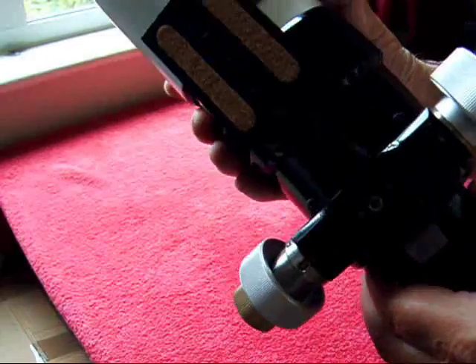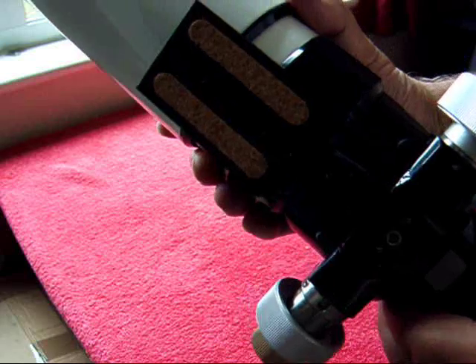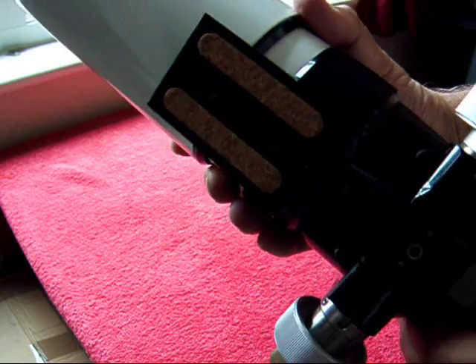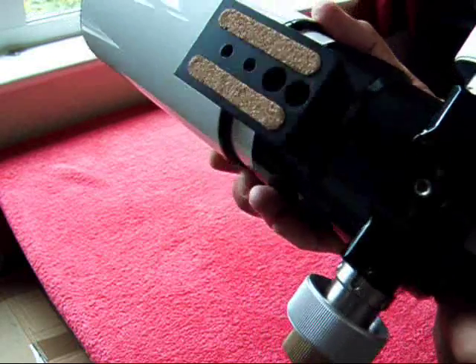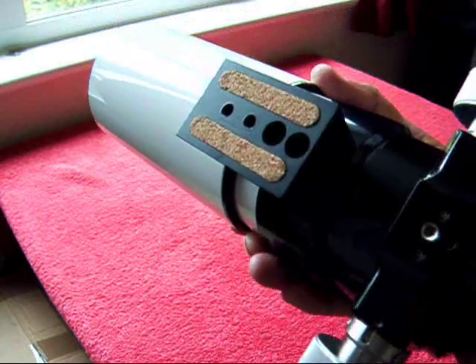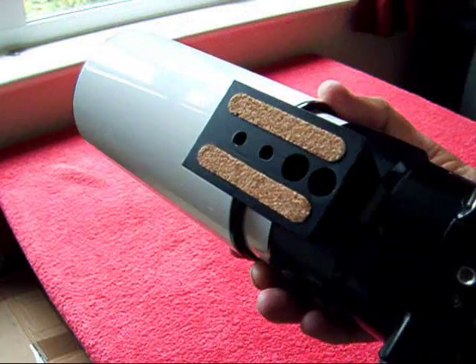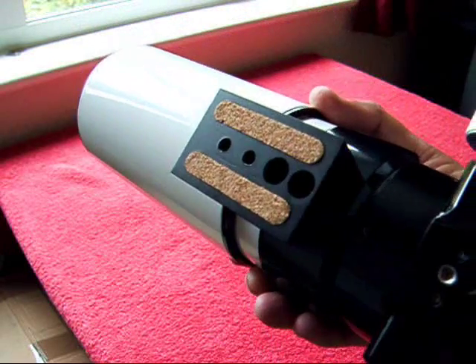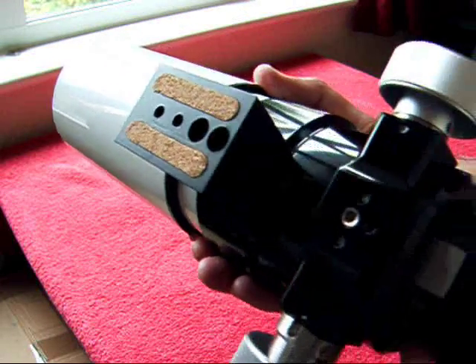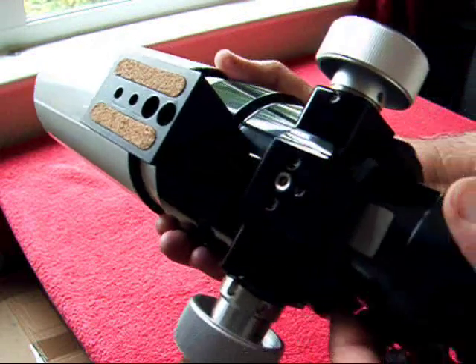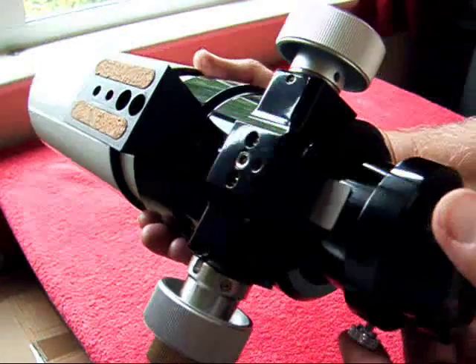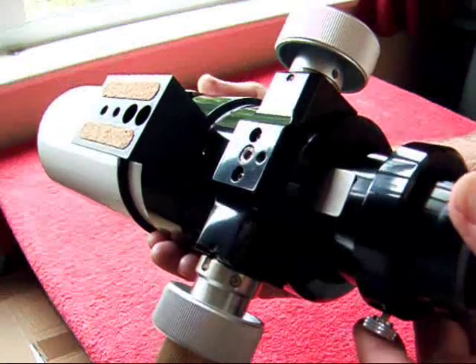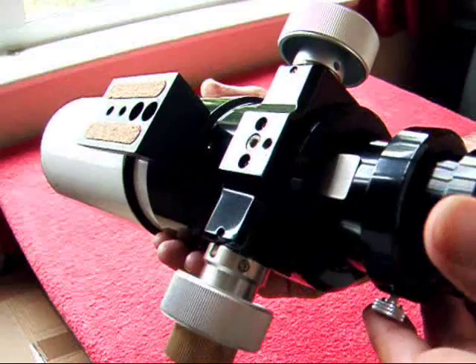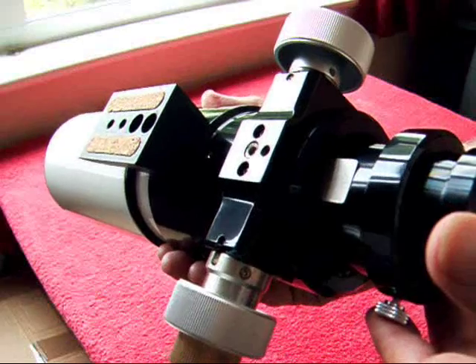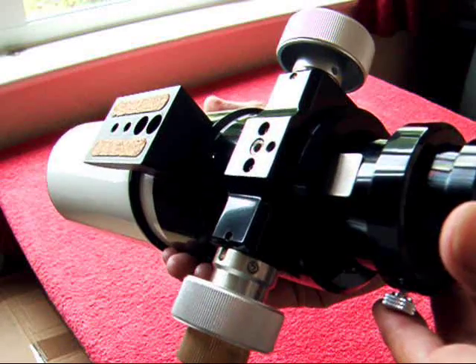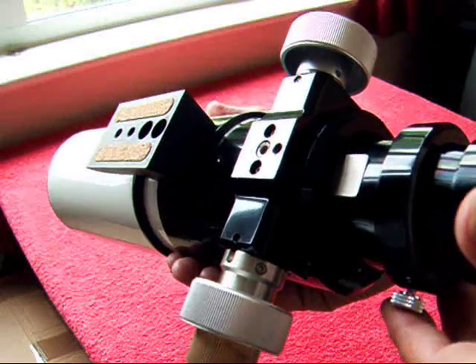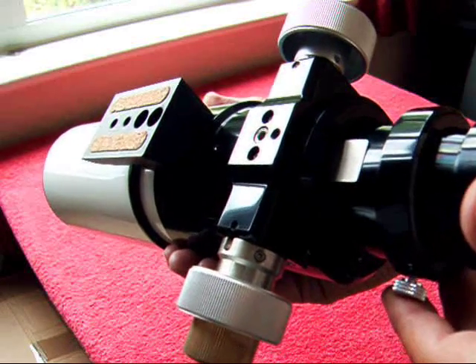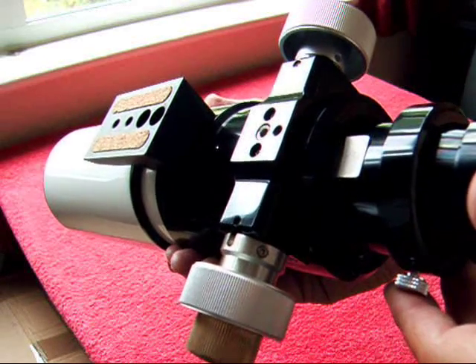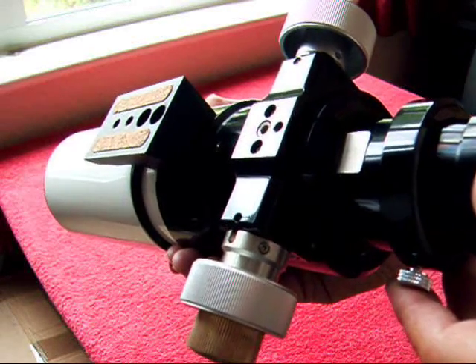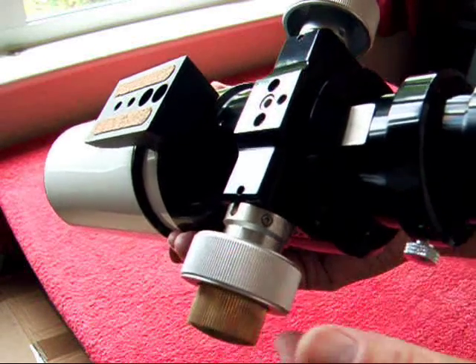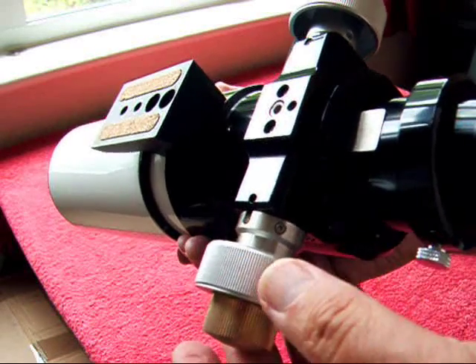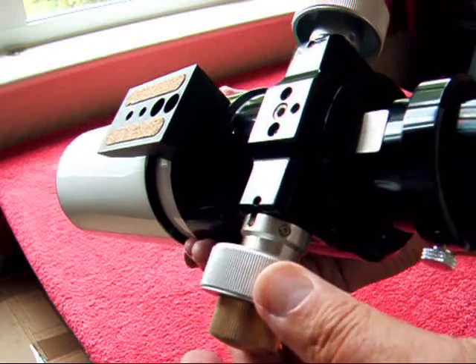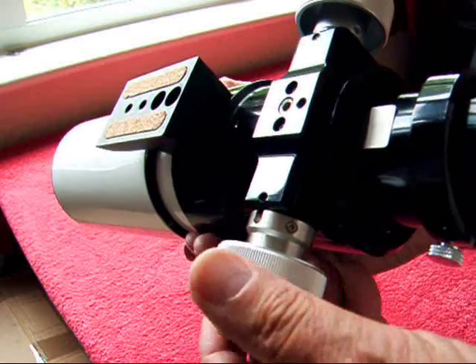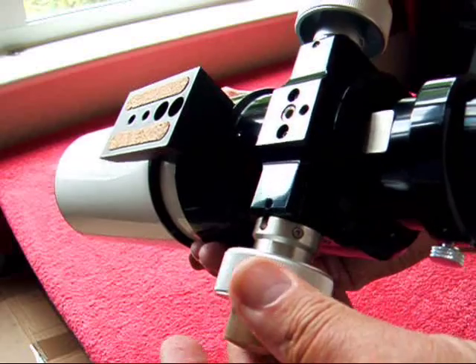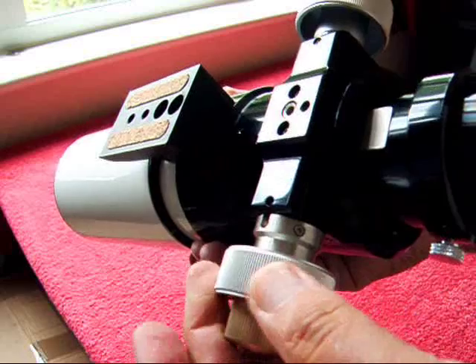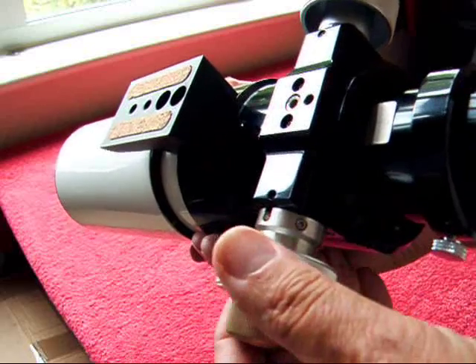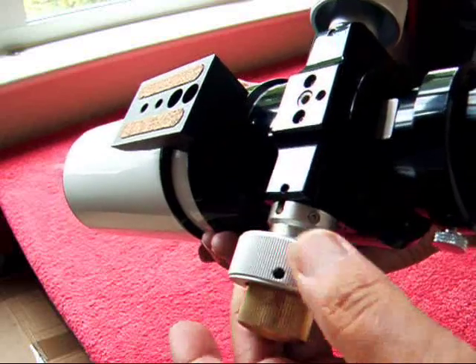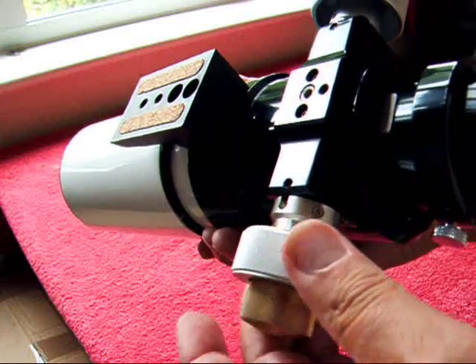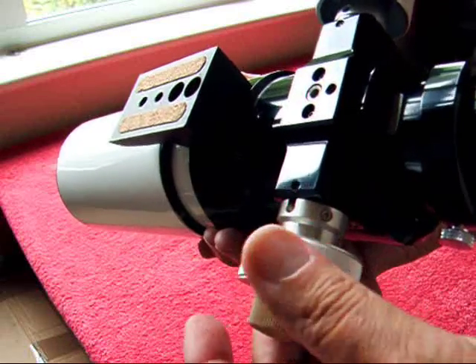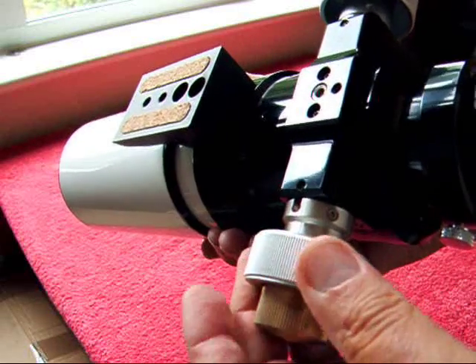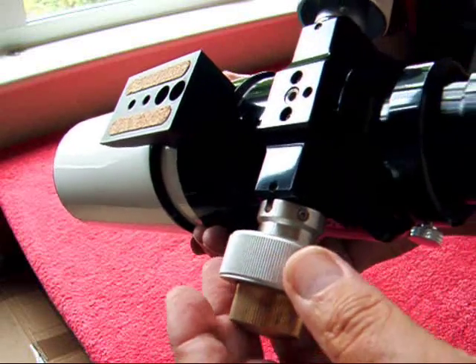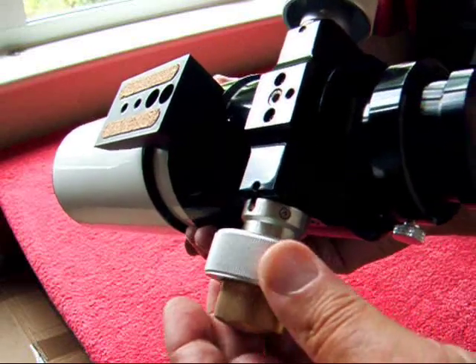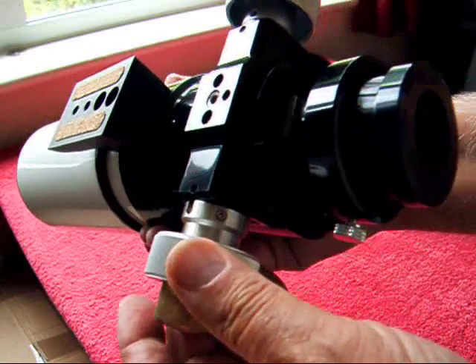And it comes with a hard case, a Vixen style mounting bracket, 2 inch and 1¼ eyepiece adapters. It weighs 2½ kilograms or 5 pounds.